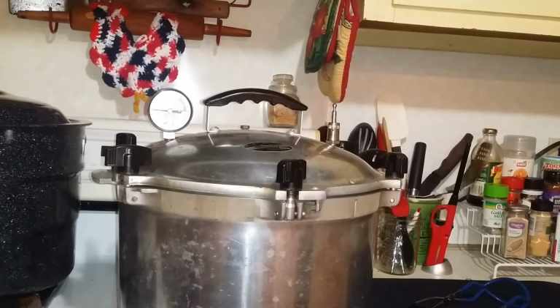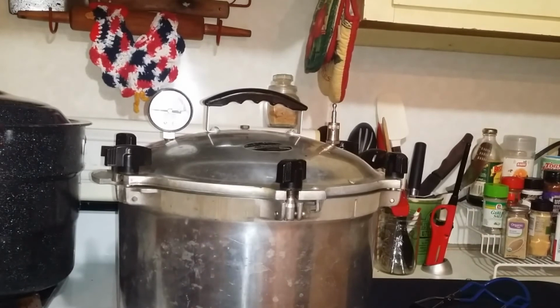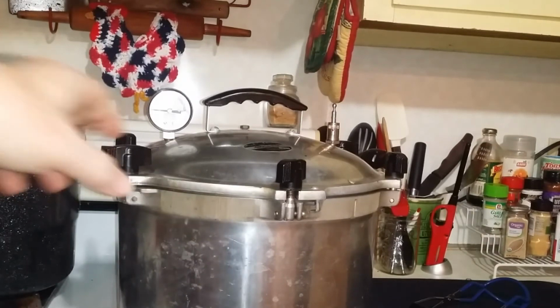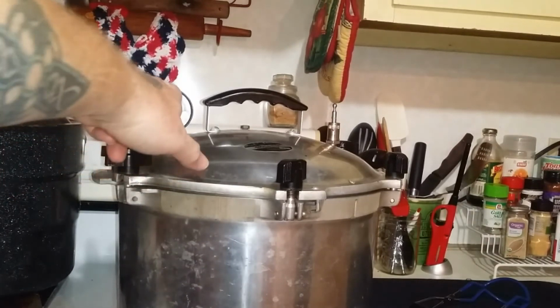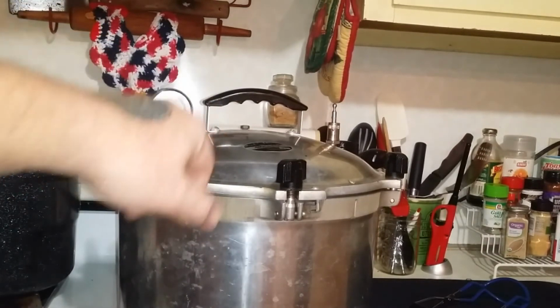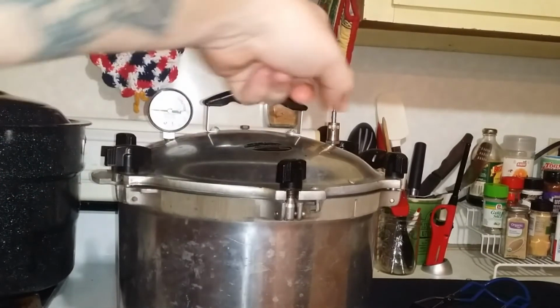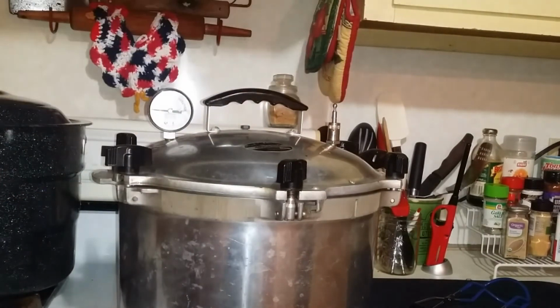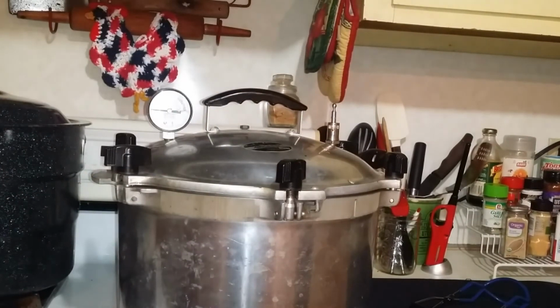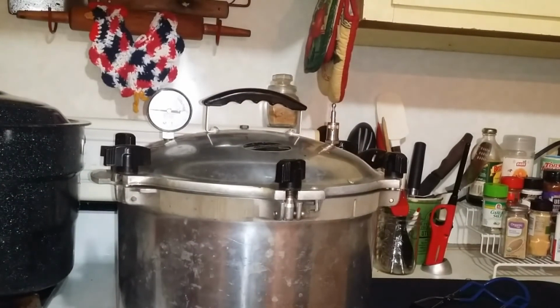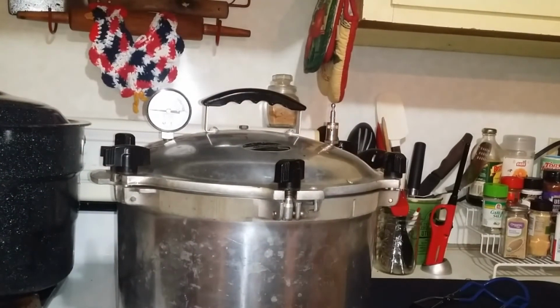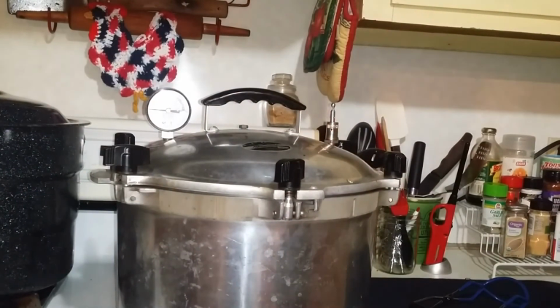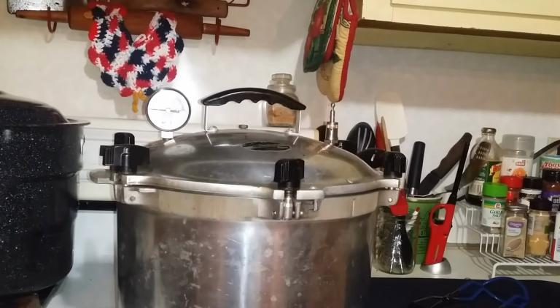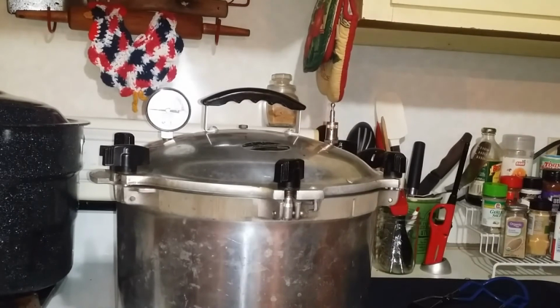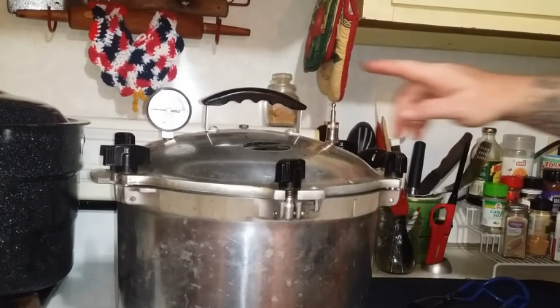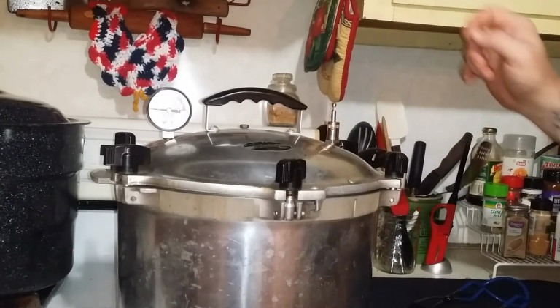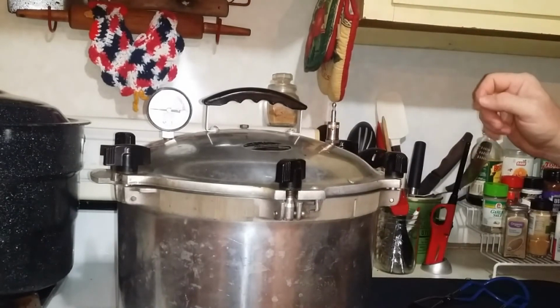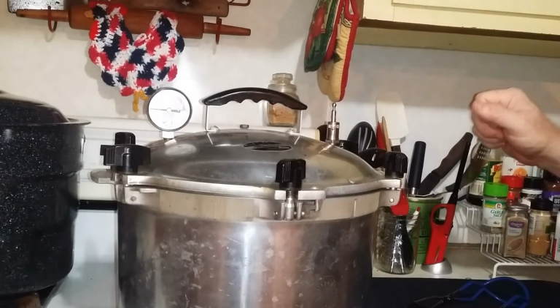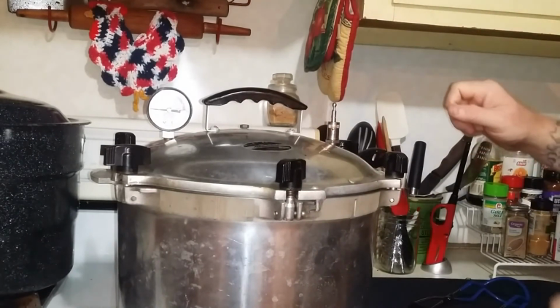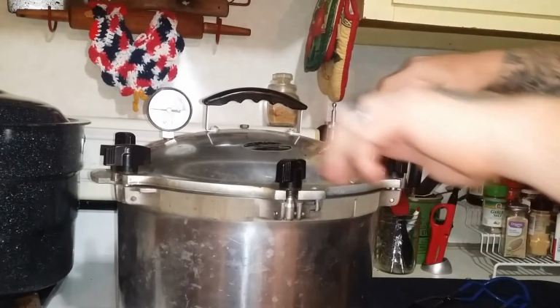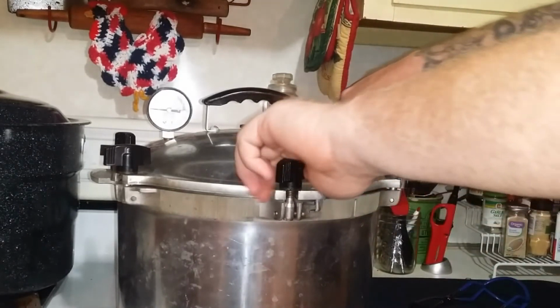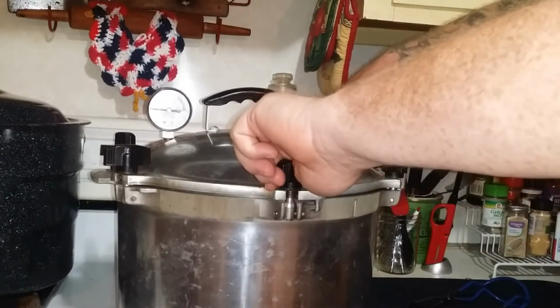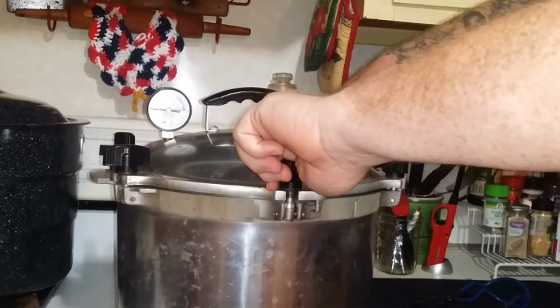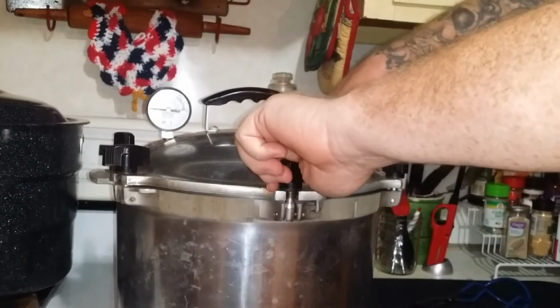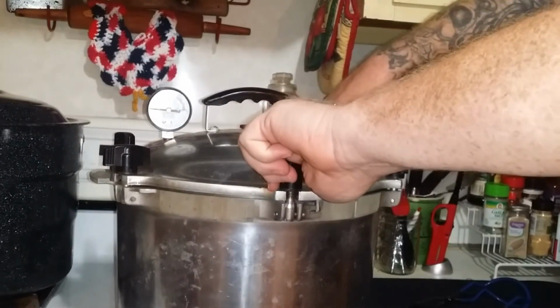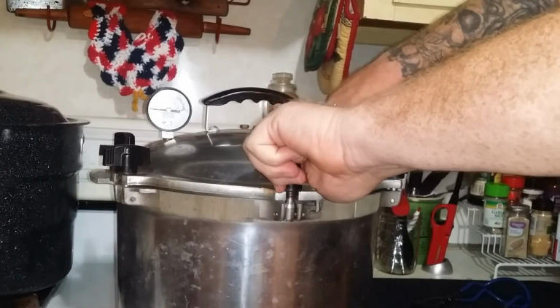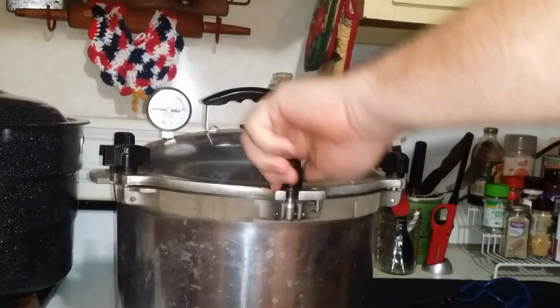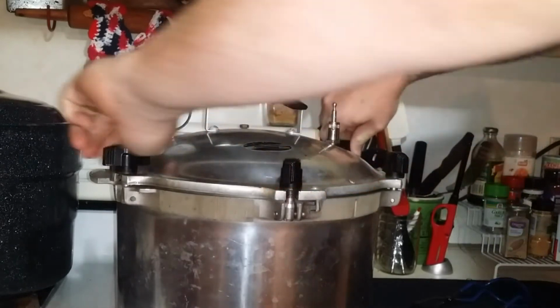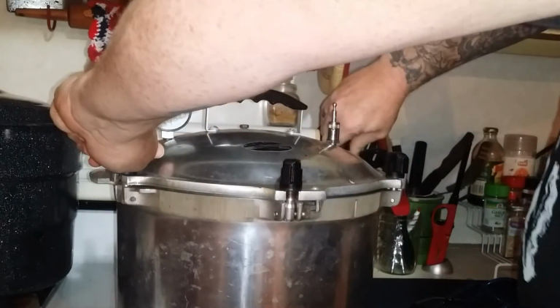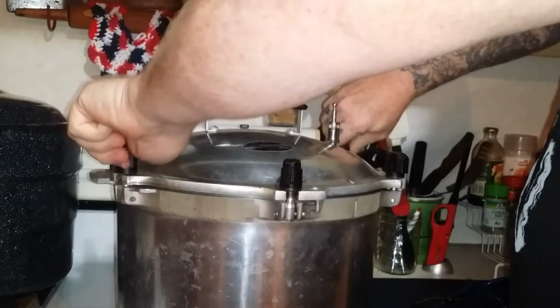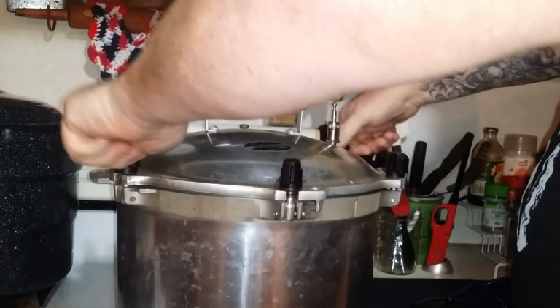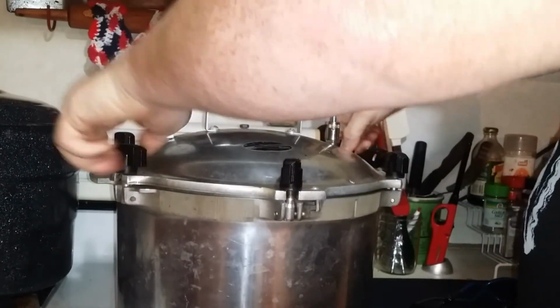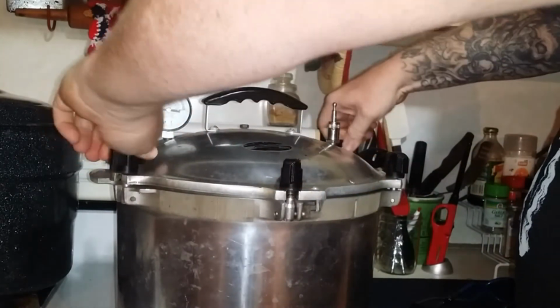As you can see, pressure is back down to zero. I have the vent open and we're about to open this thing up. Canned for 90 minutes.